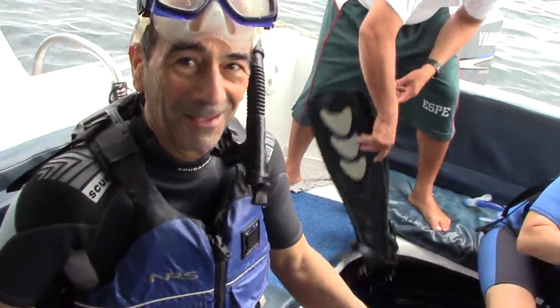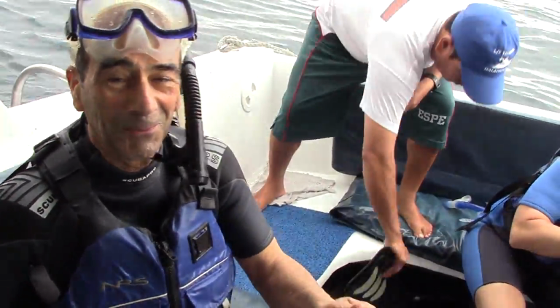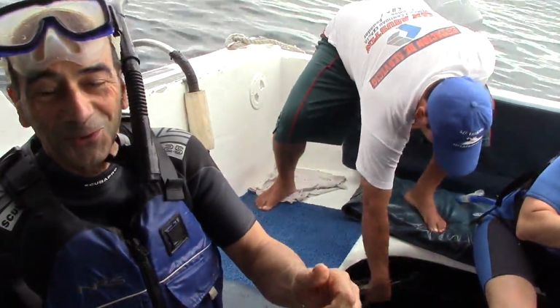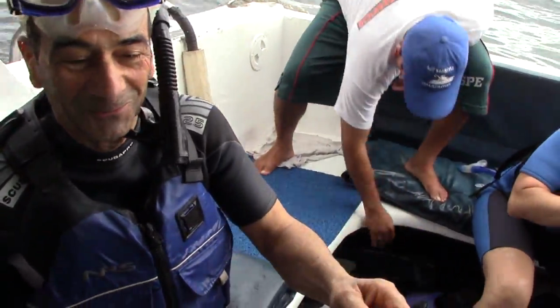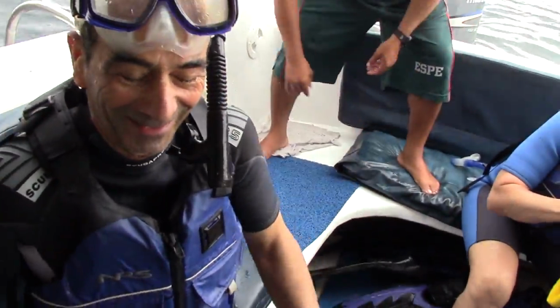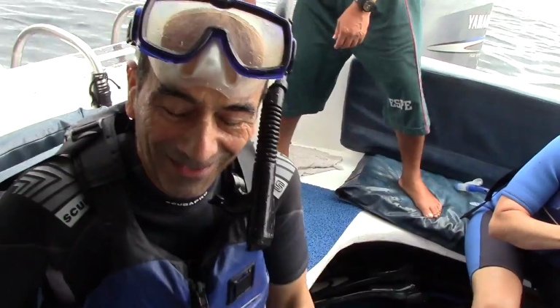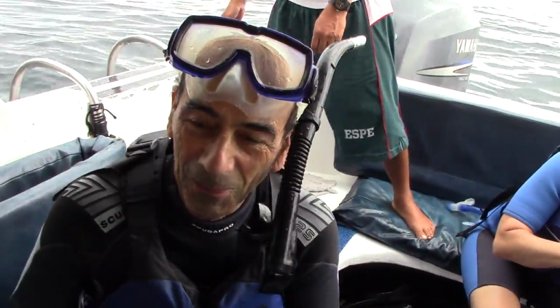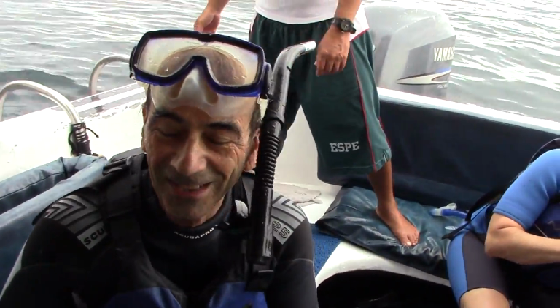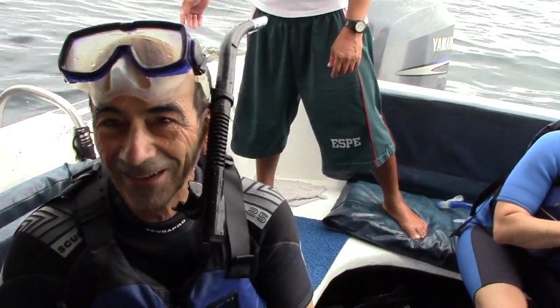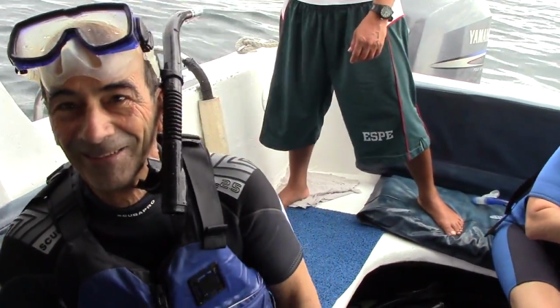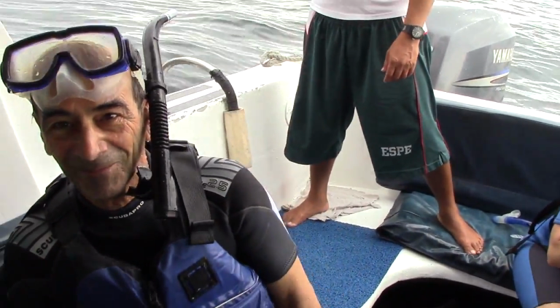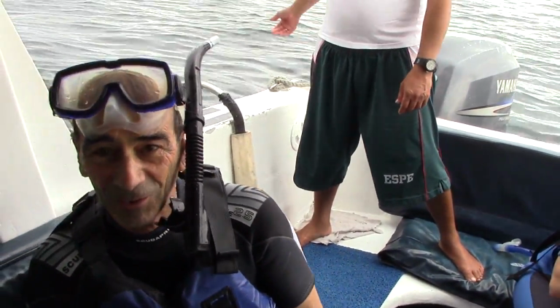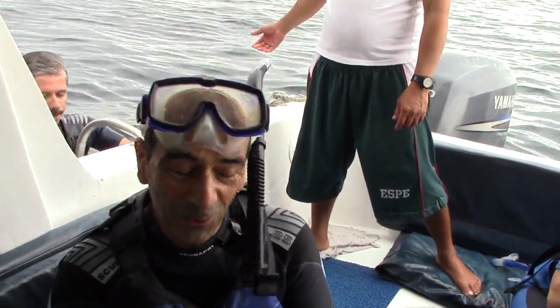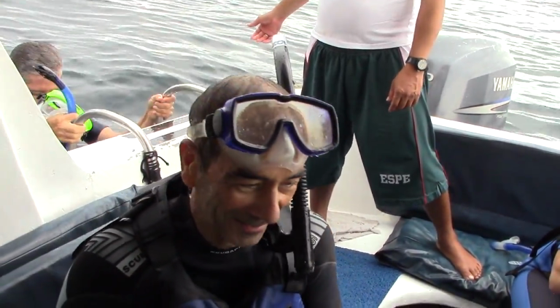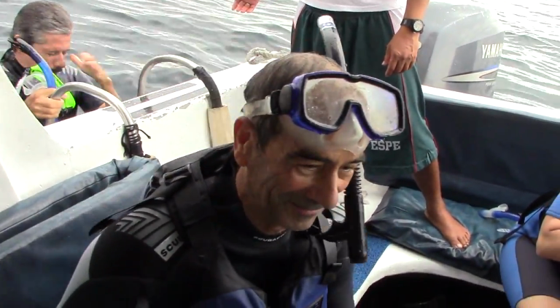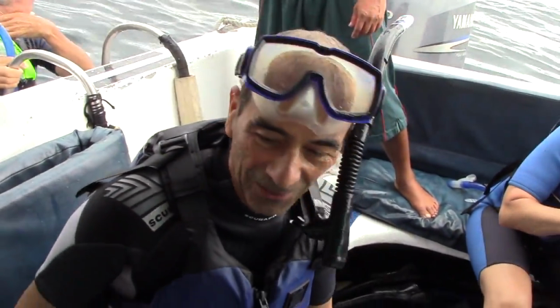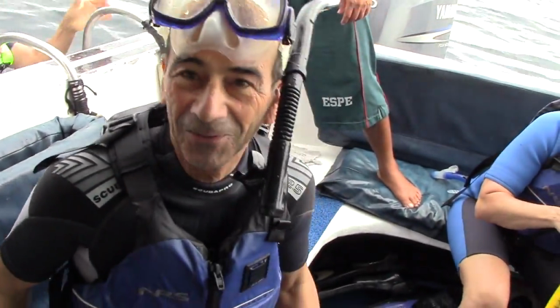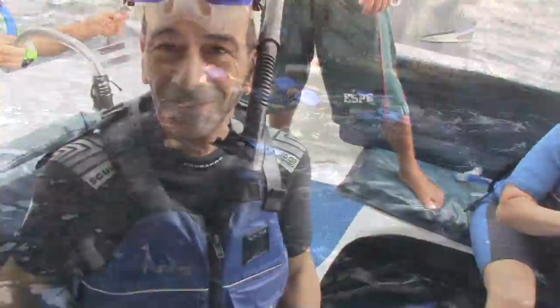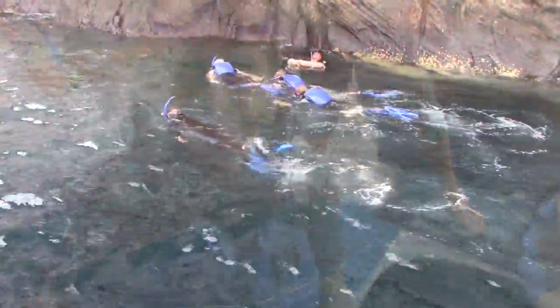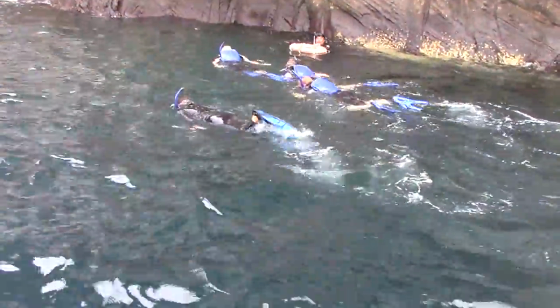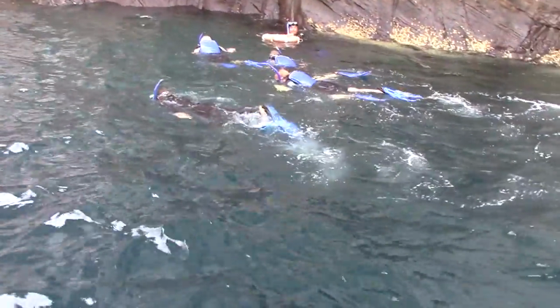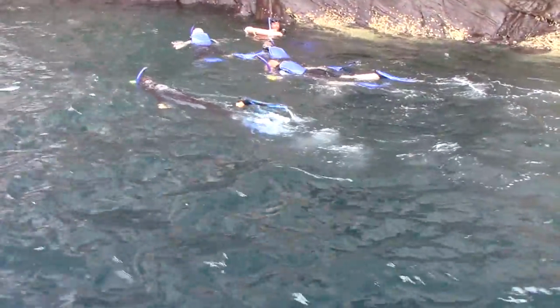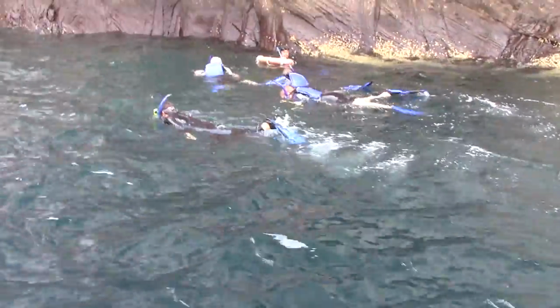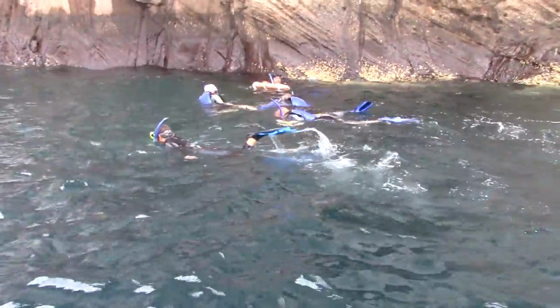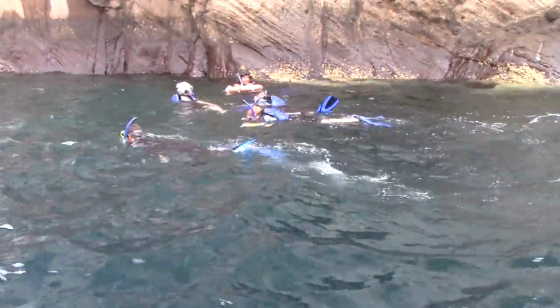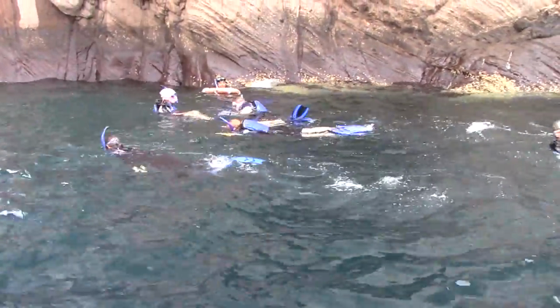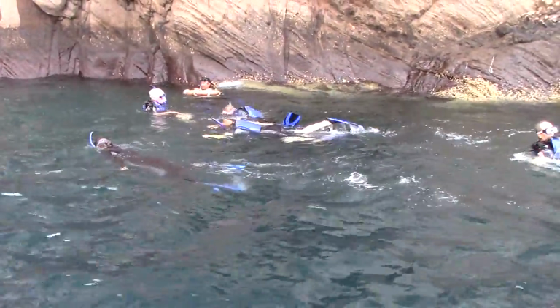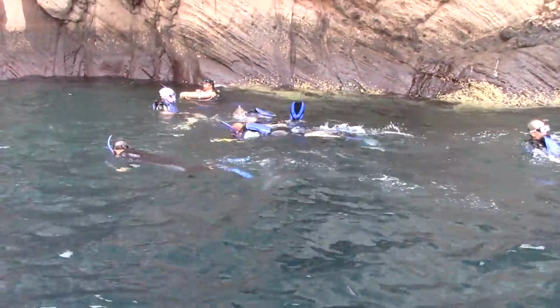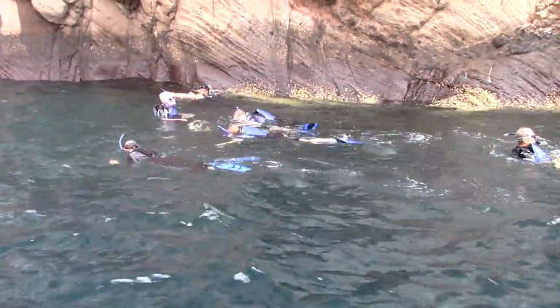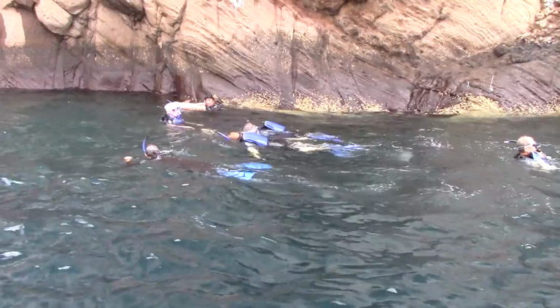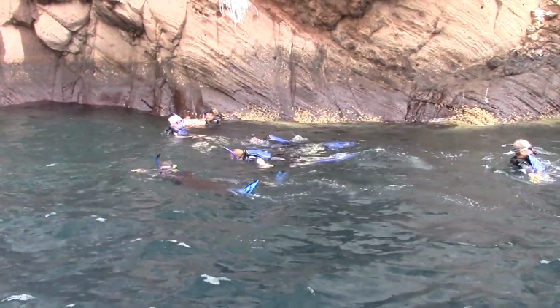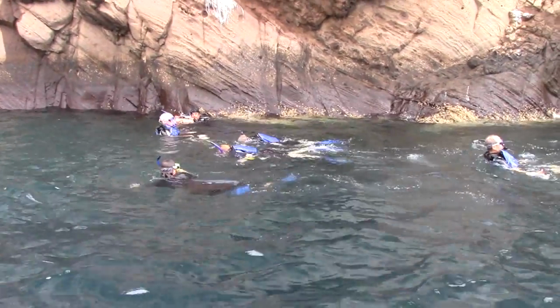That was pretty cool — I got to swim with a sea lion. Turtles. These volunteers with Conservation Volunteers International Program are traveling with purpose.